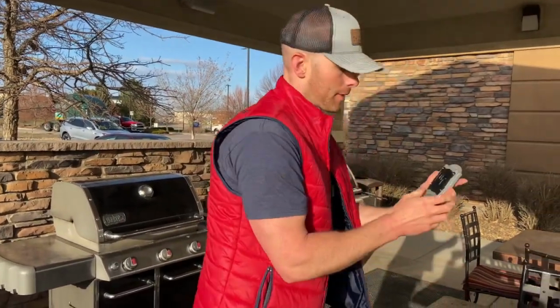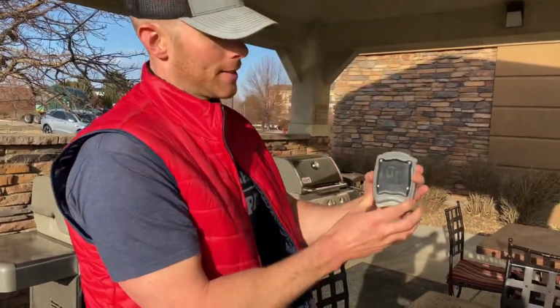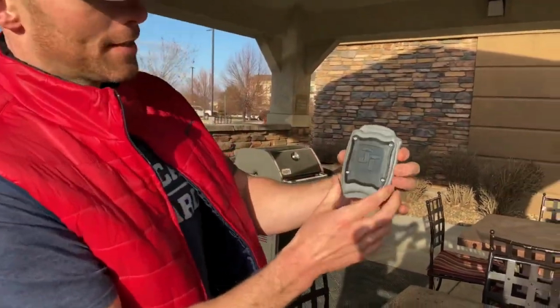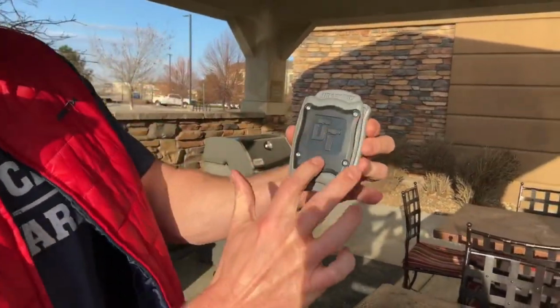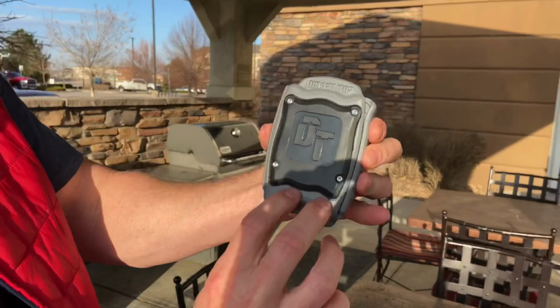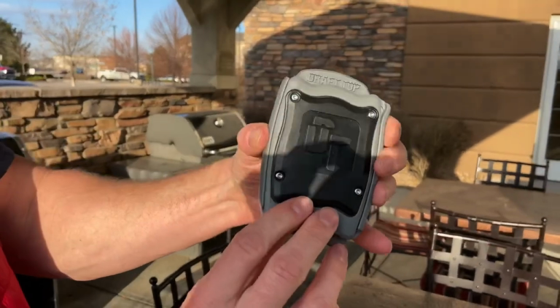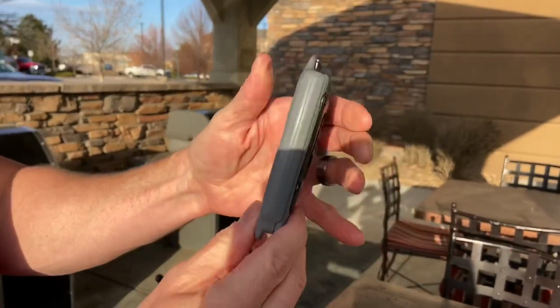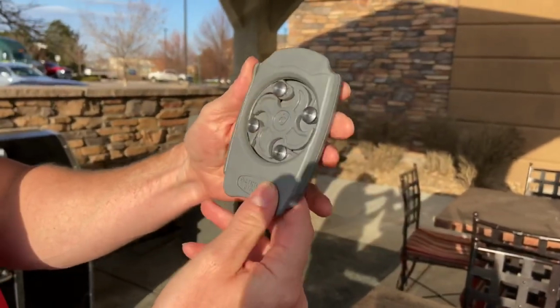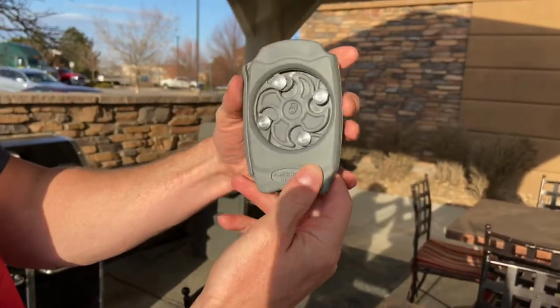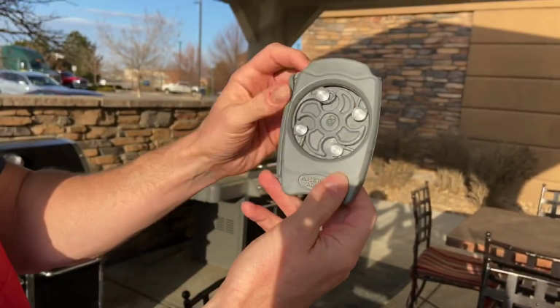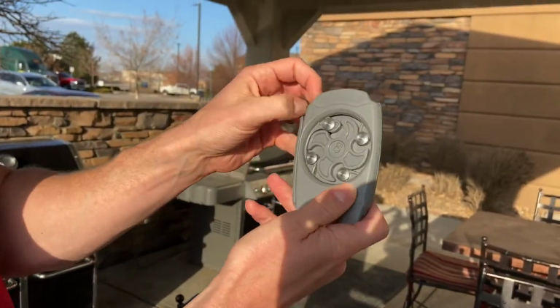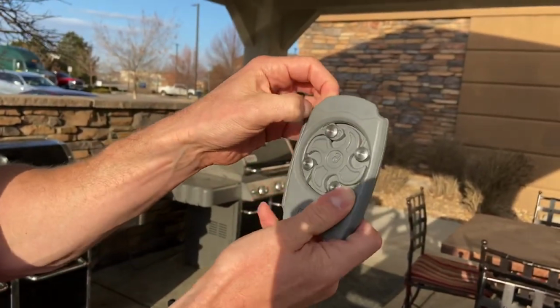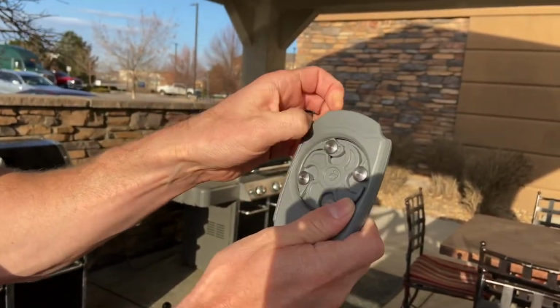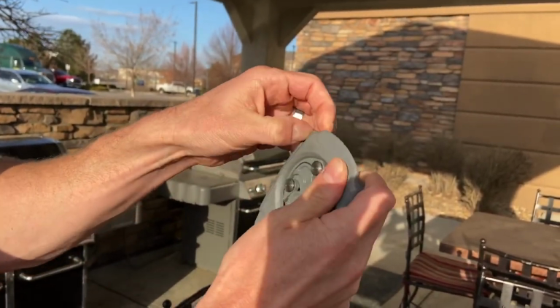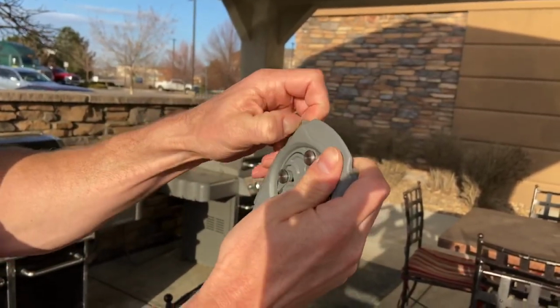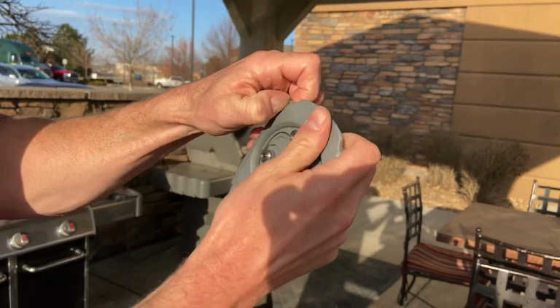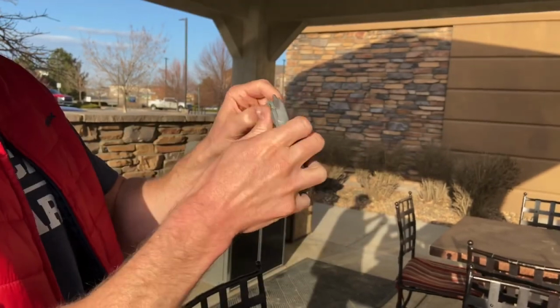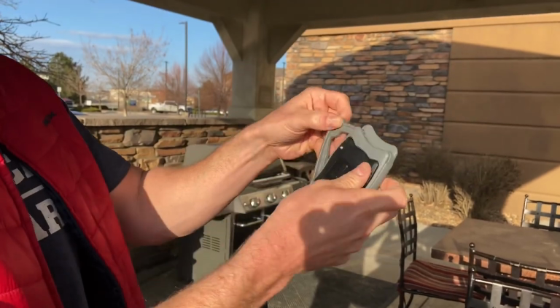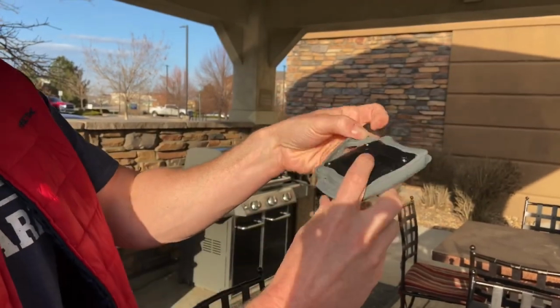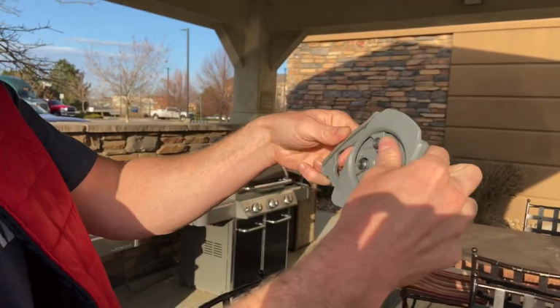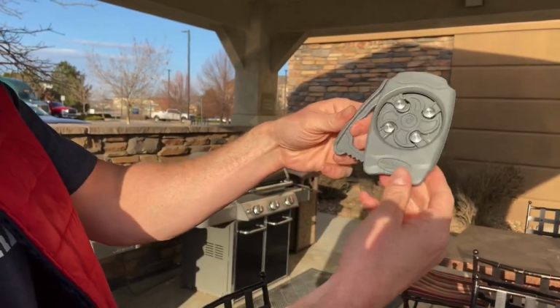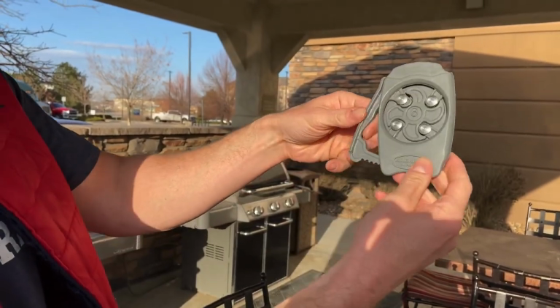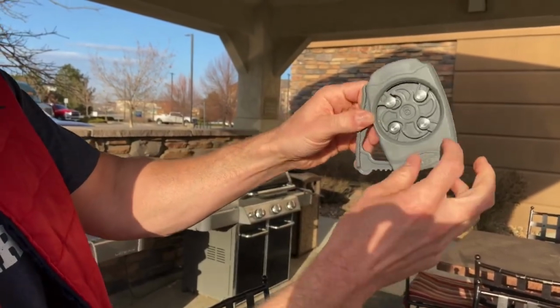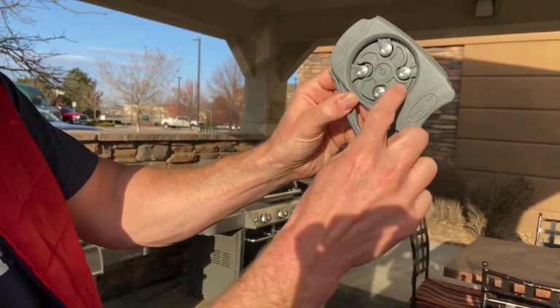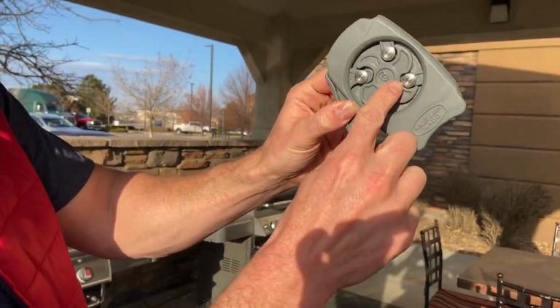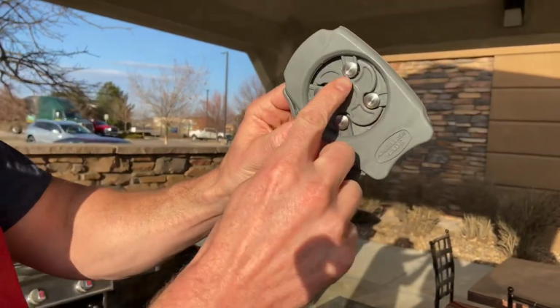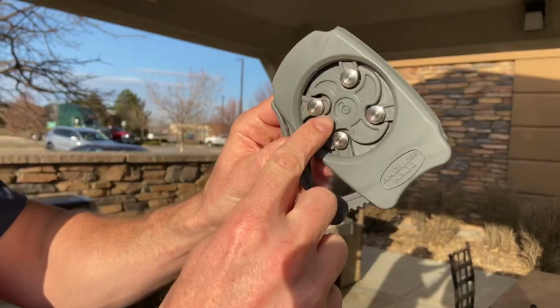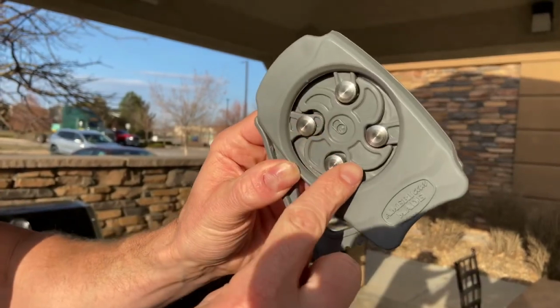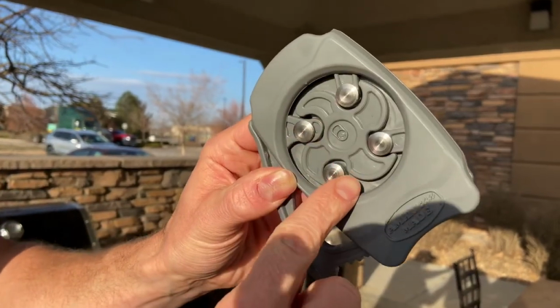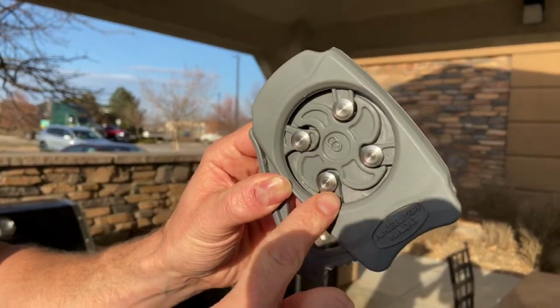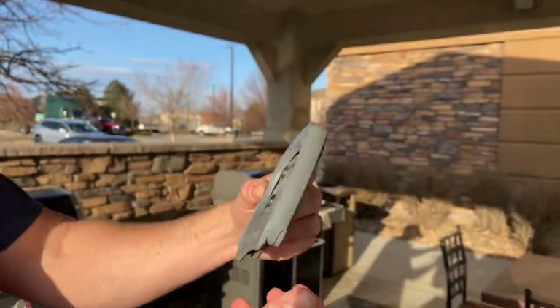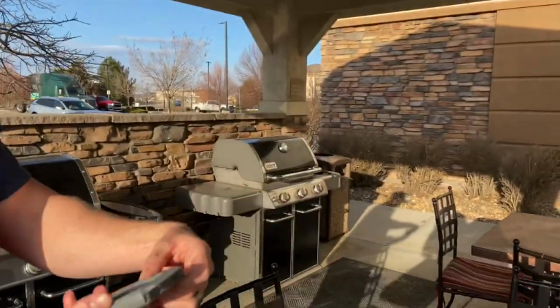You can see here — here's the outside of it and here's the inner workings. This should open right here, and these are going to be all the little things that open the can when you put it on the top. Let's zoom in here.